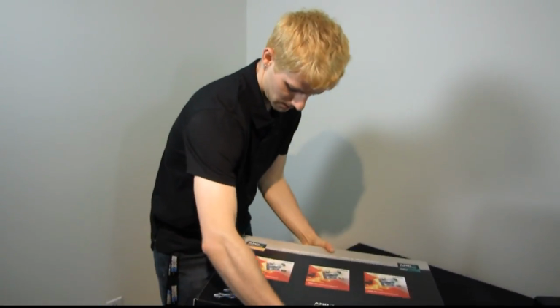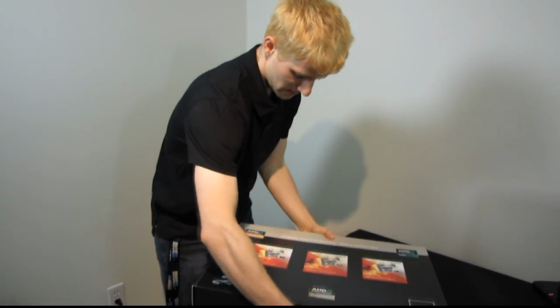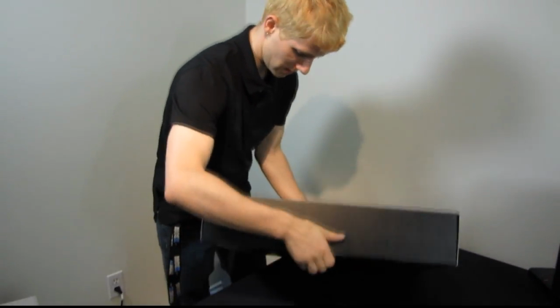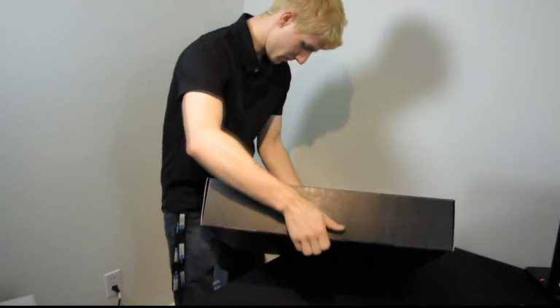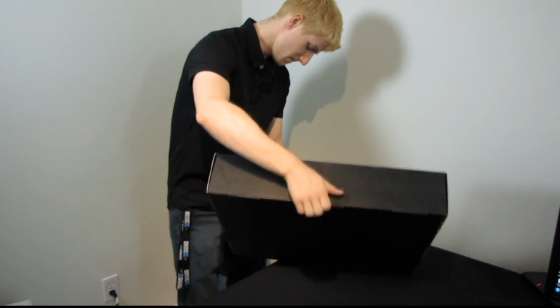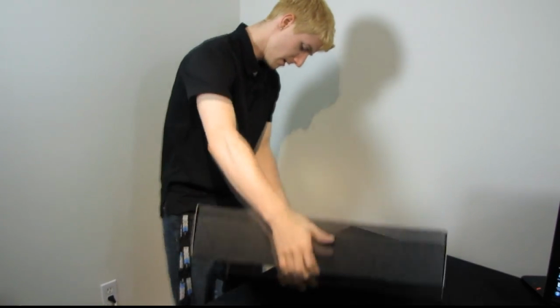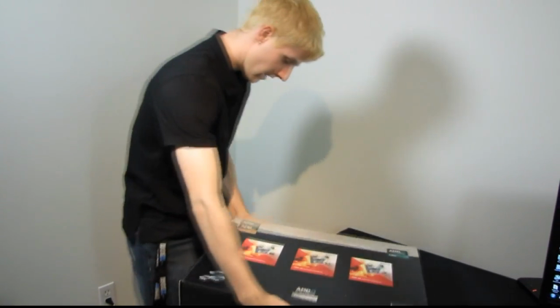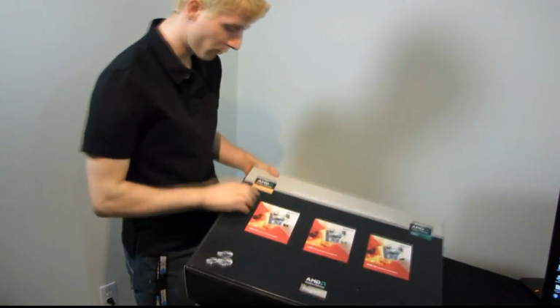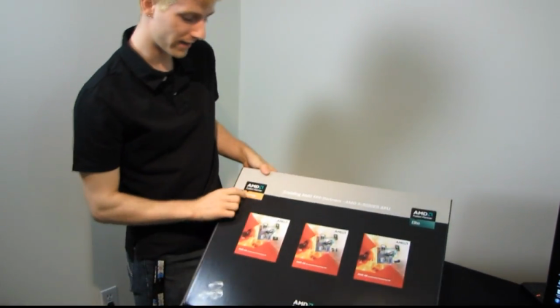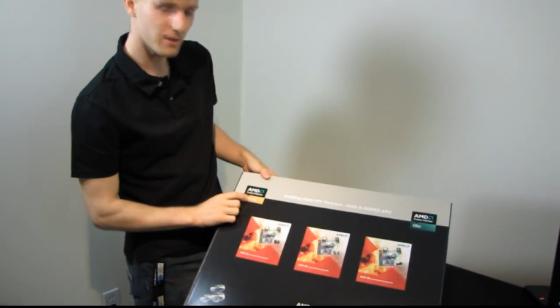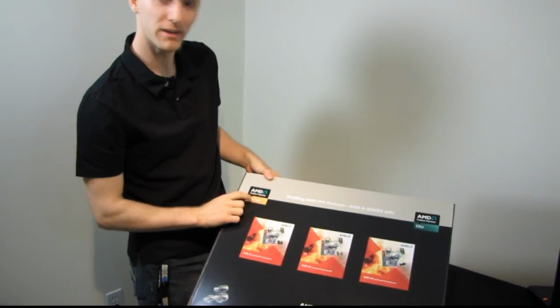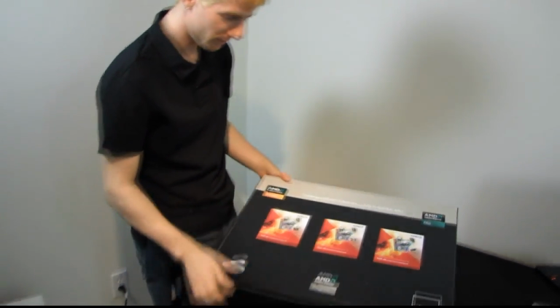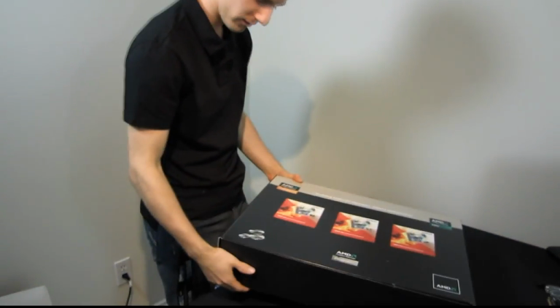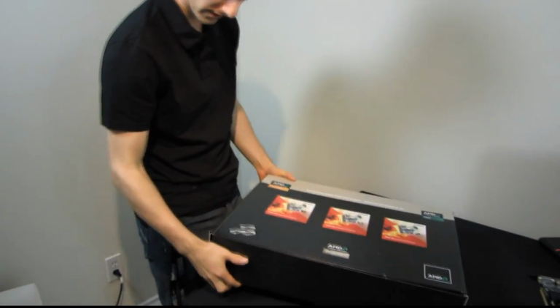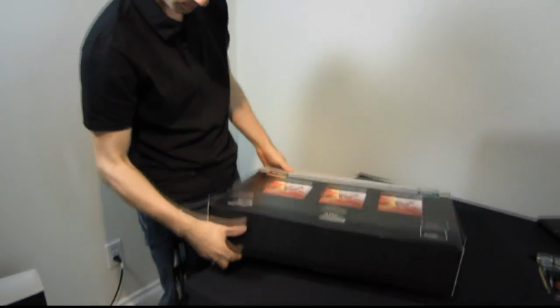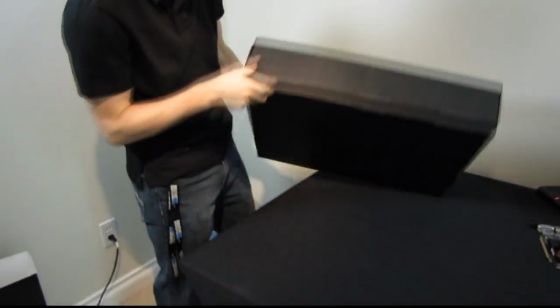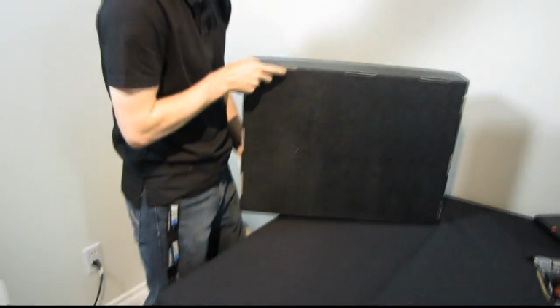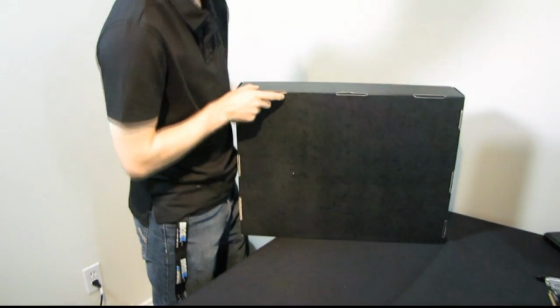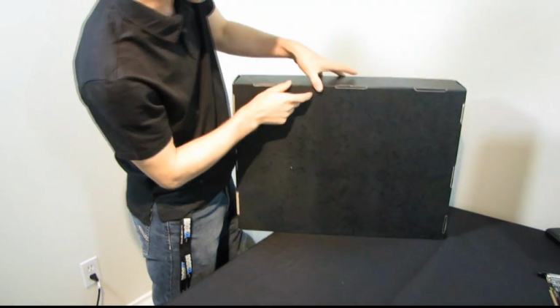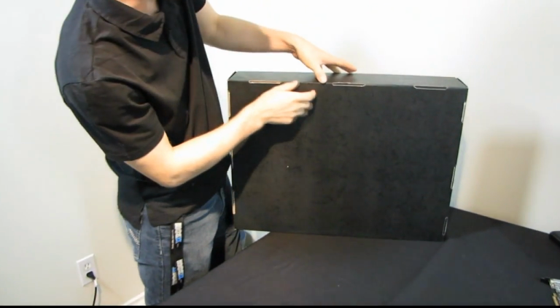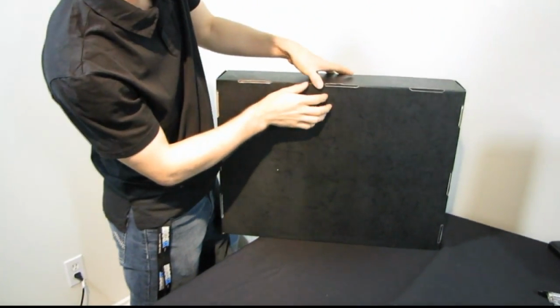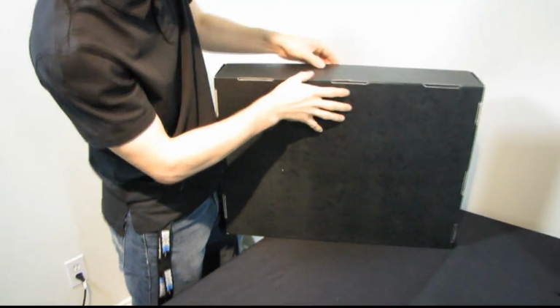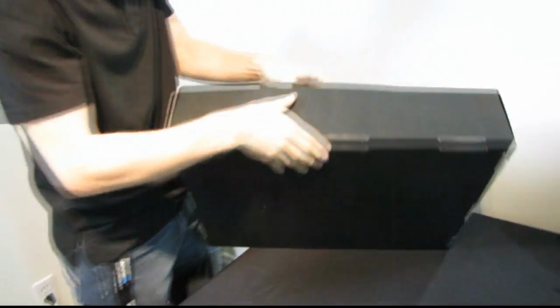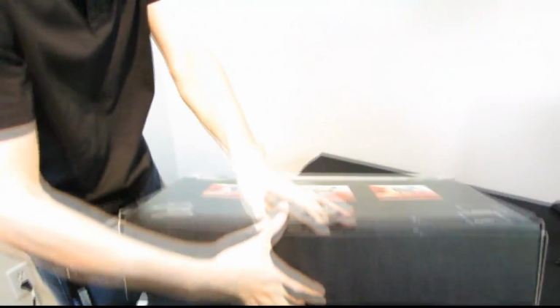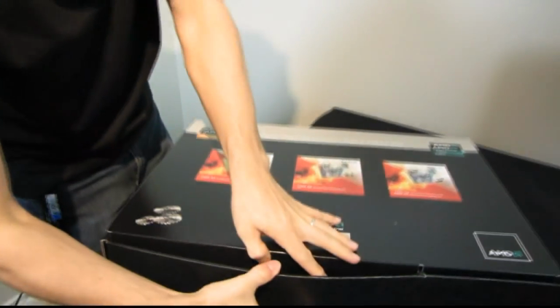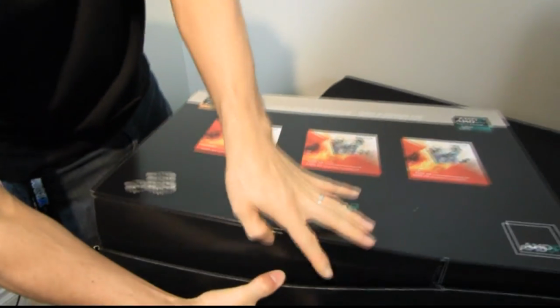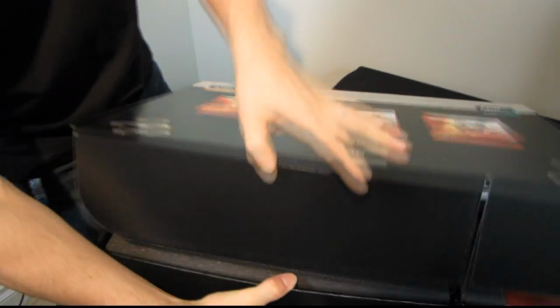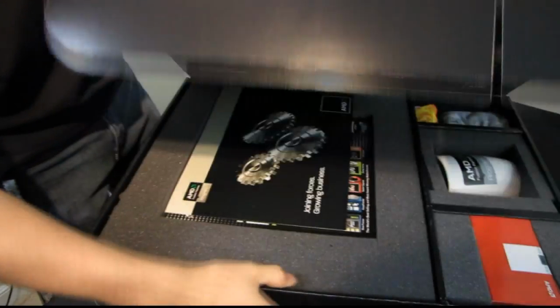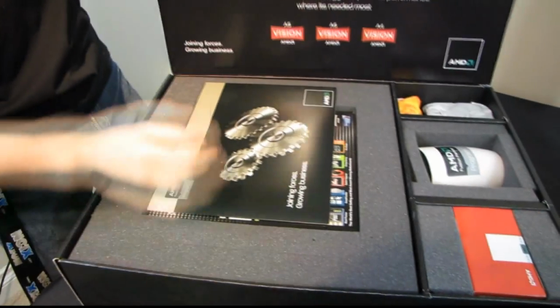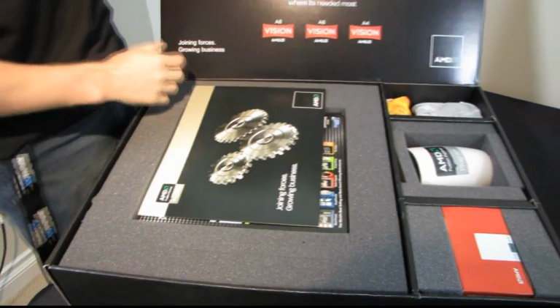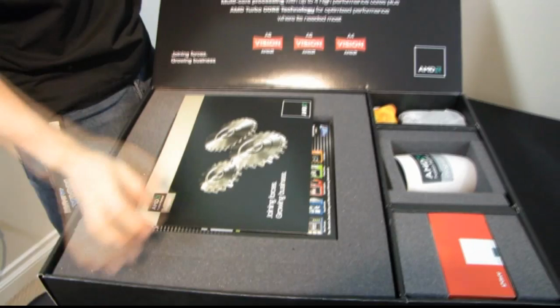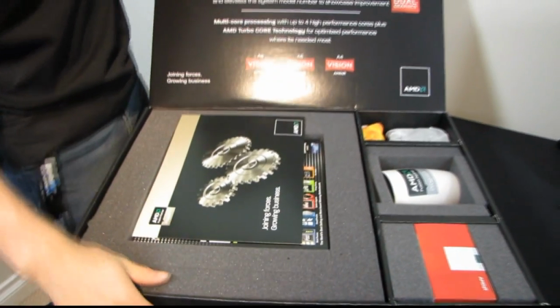This is kind of a throwback color — it reminds me of the Athlon 64. That was the orange packaging color they used for that particular processor and the AMD logo.